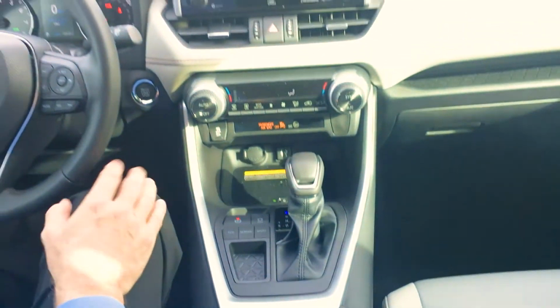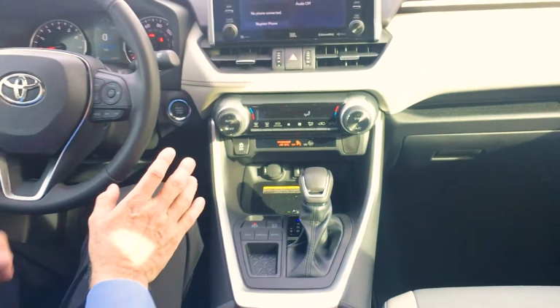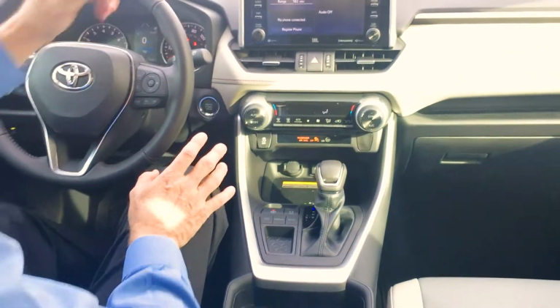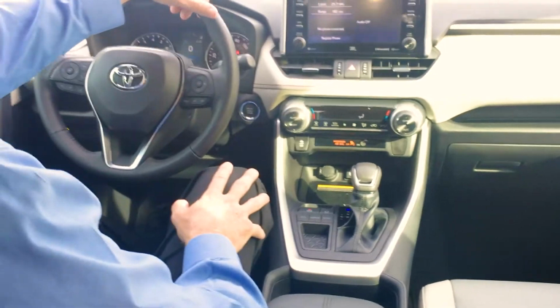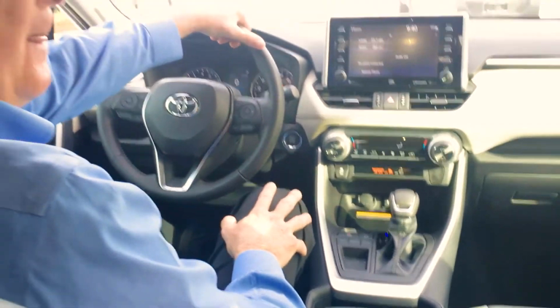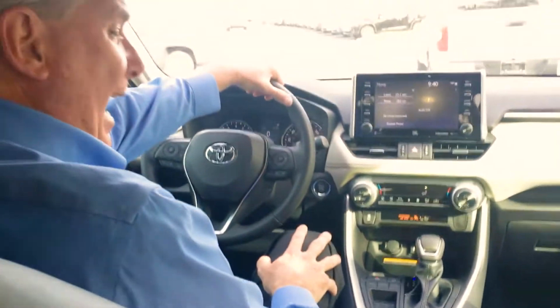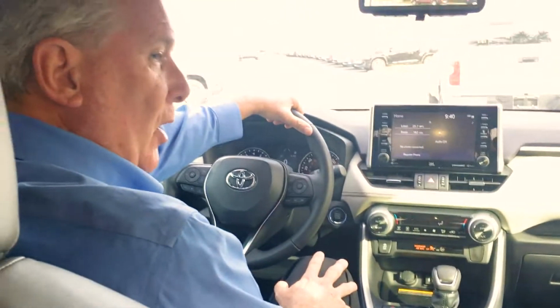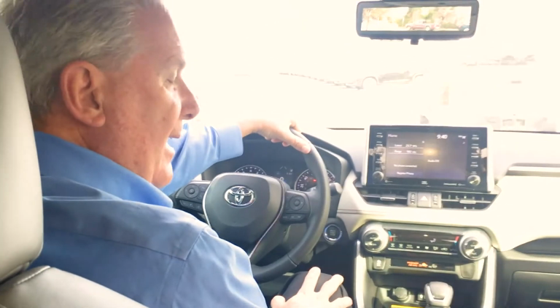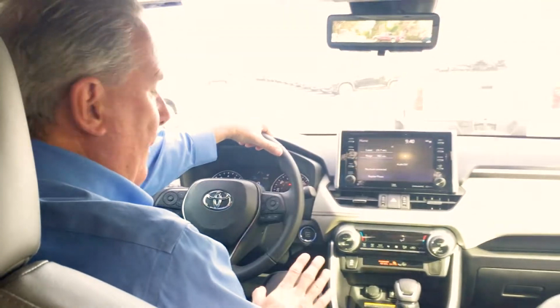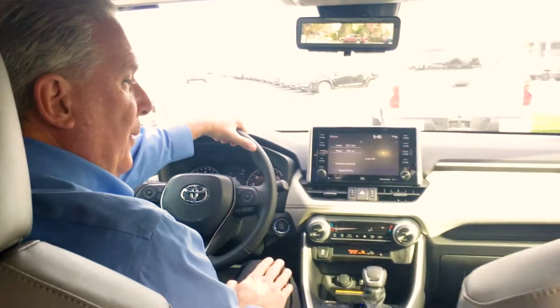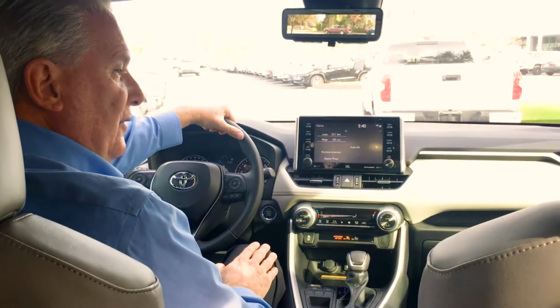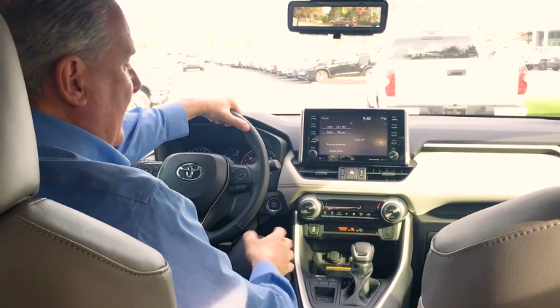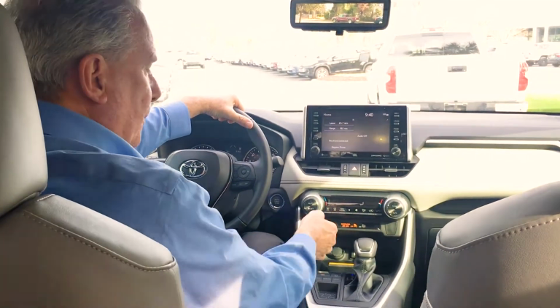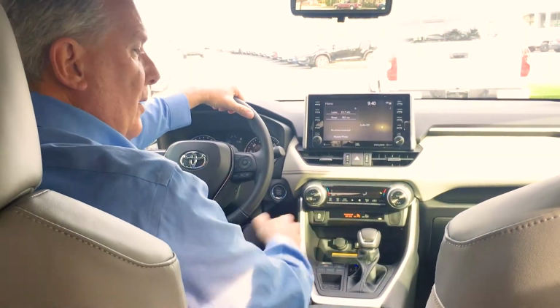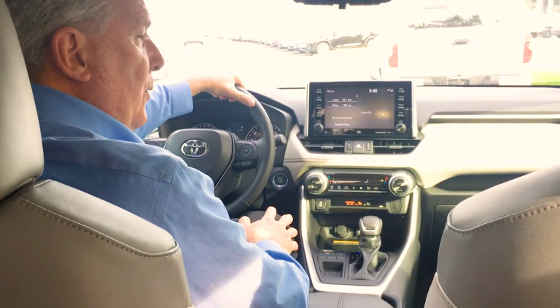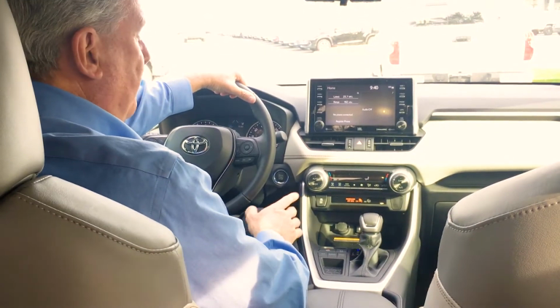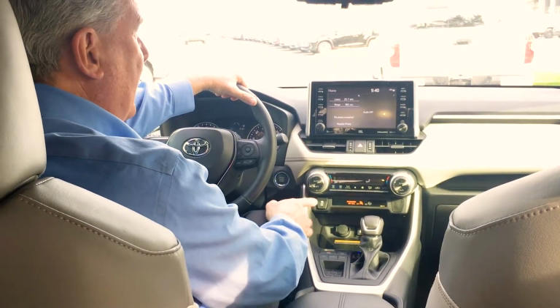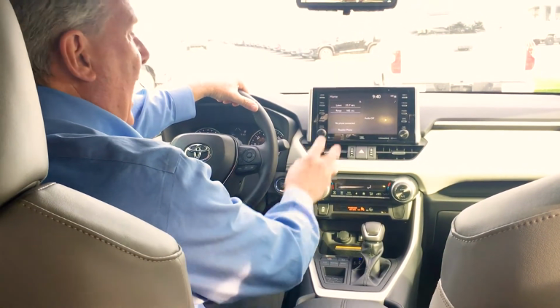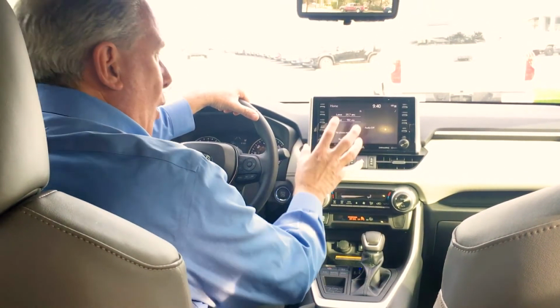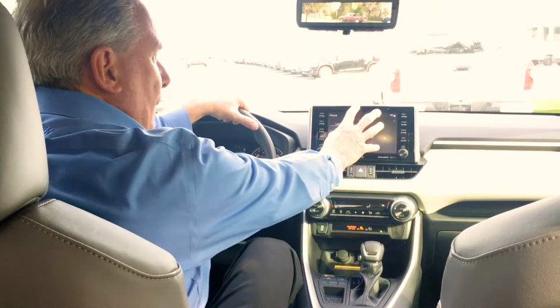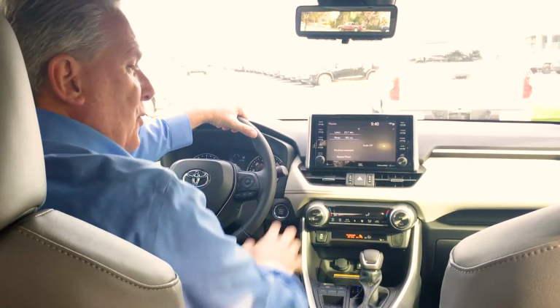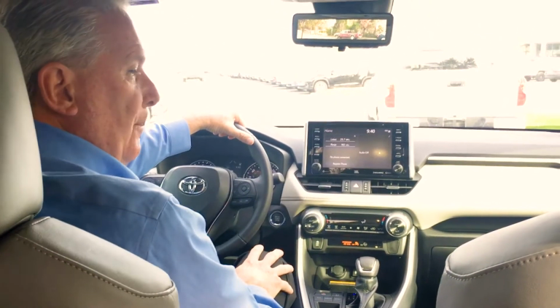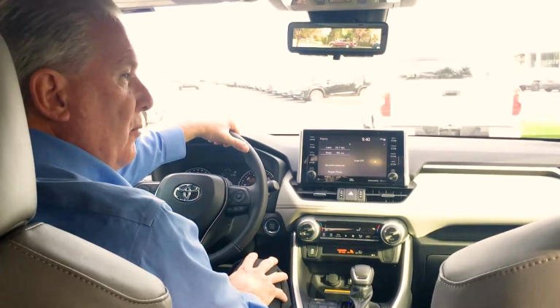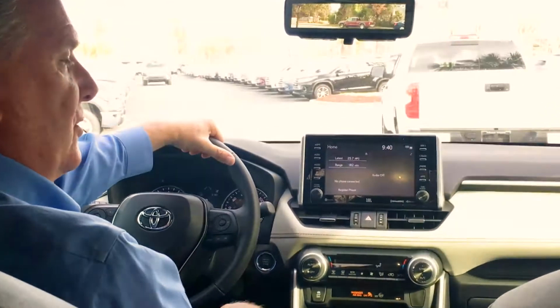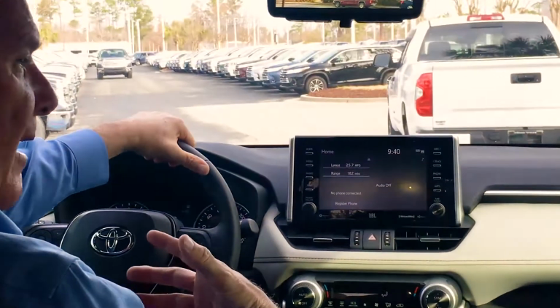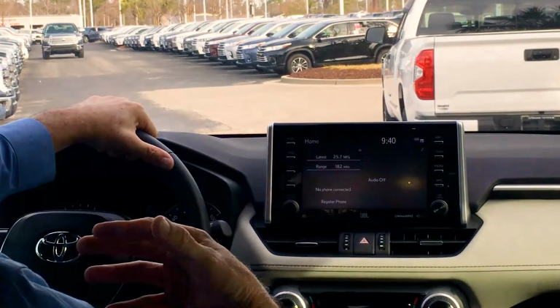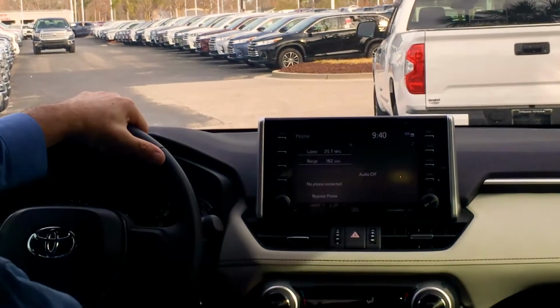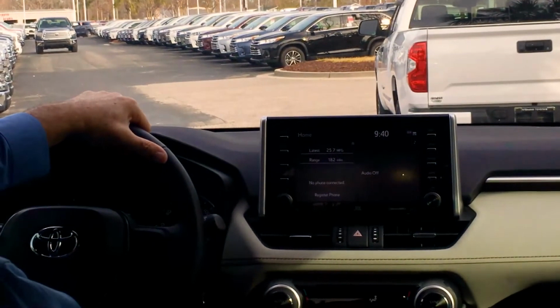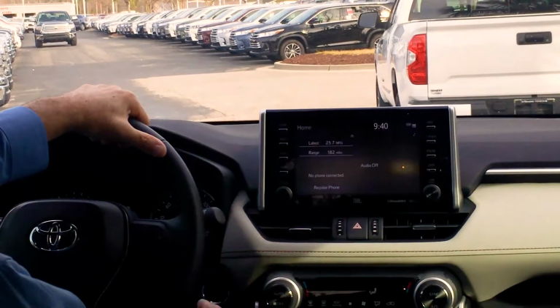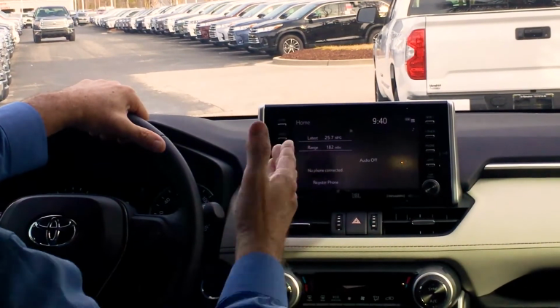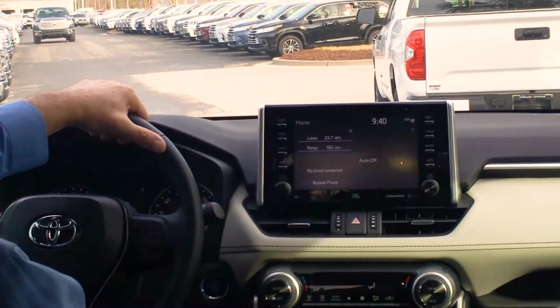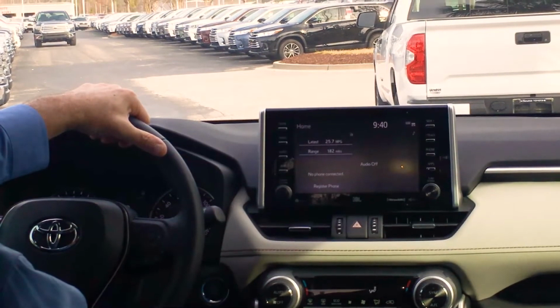The other thing we've added this year is Apple CarPlay, which is outstanding. You plug your USB cable in and all your apps are projected up onto the radio screen, so you have navigation through your phone displayed on the radio.